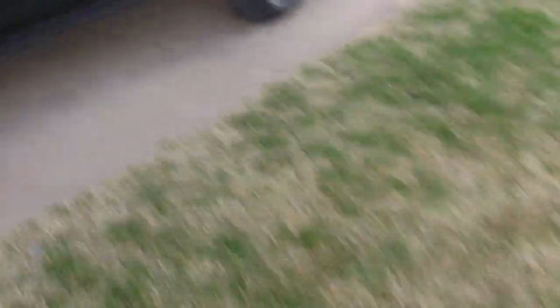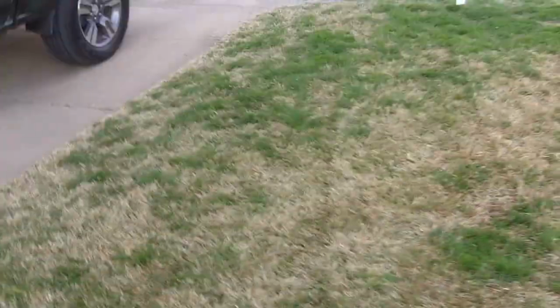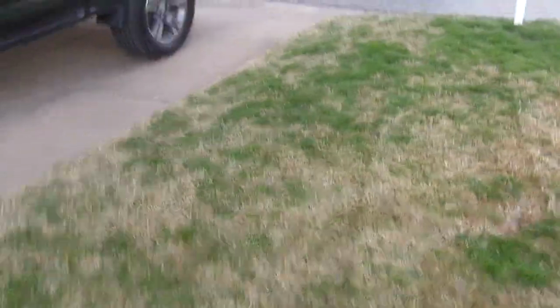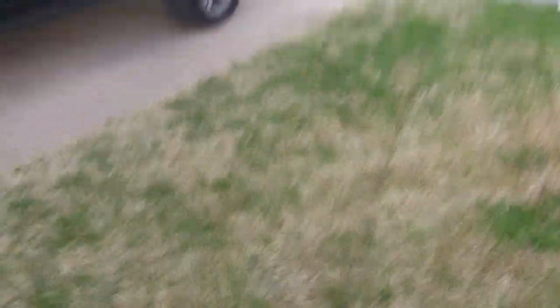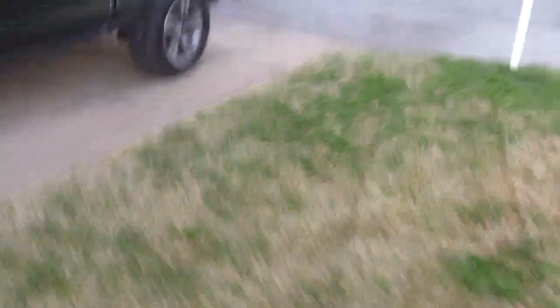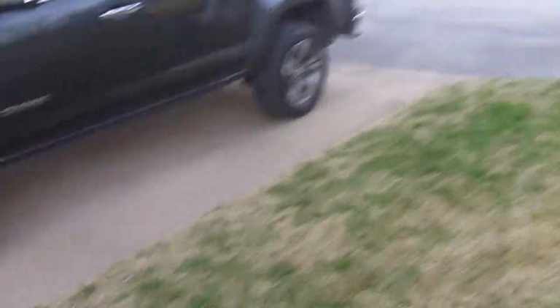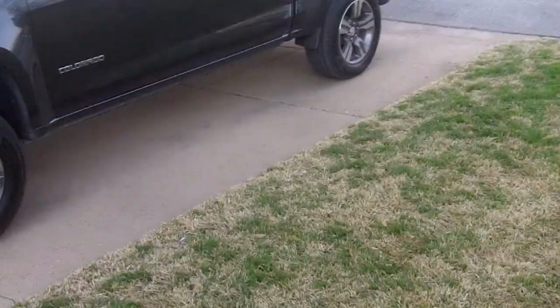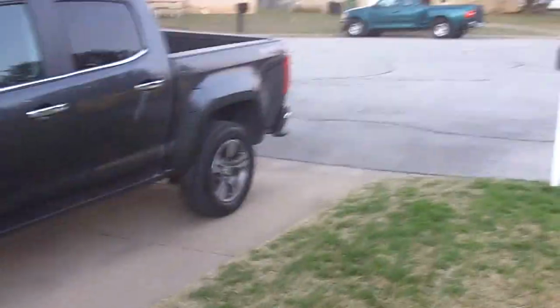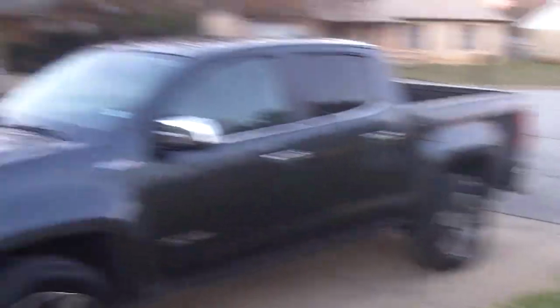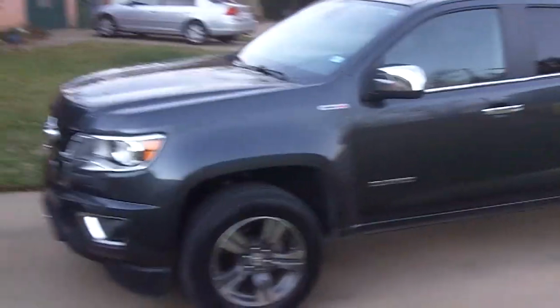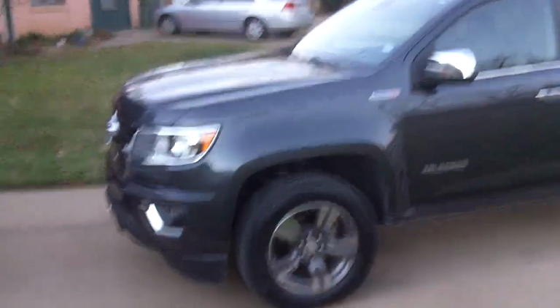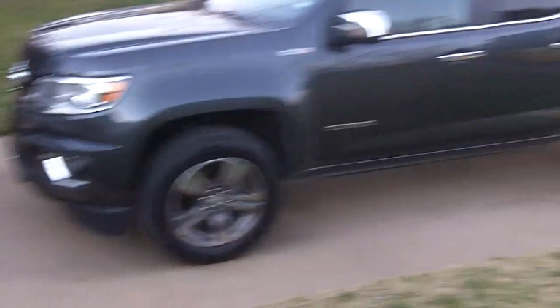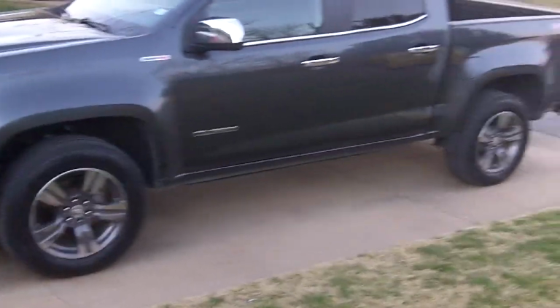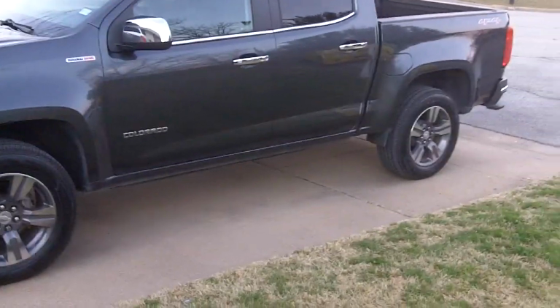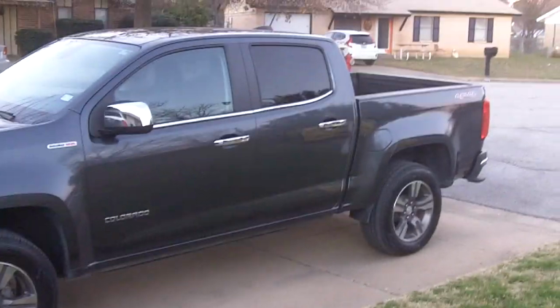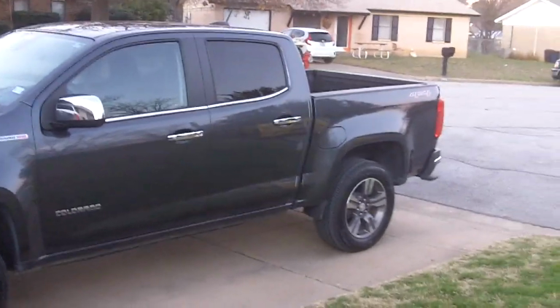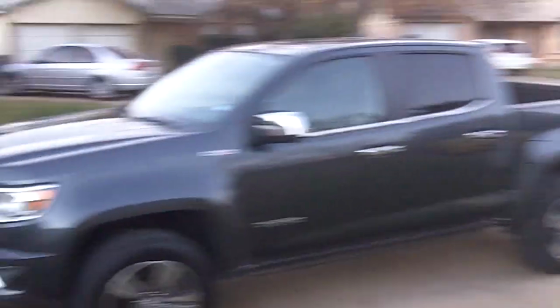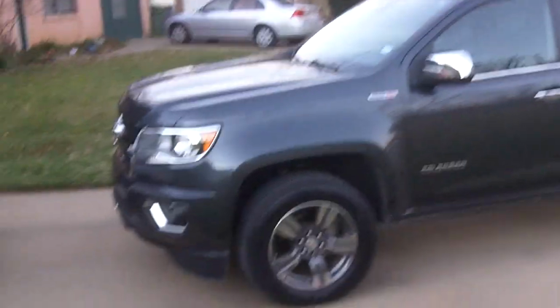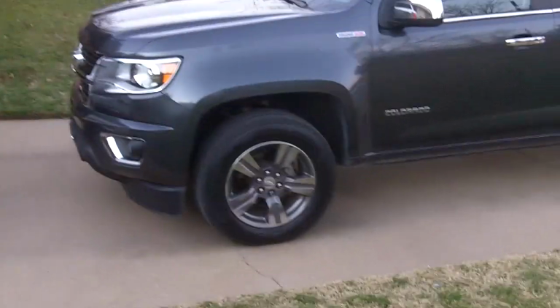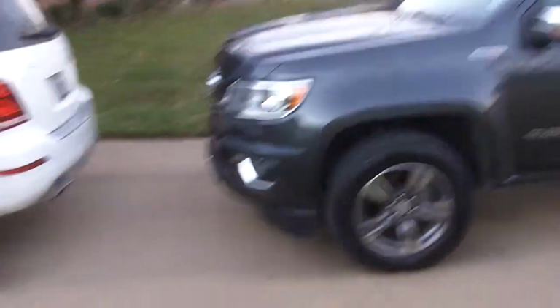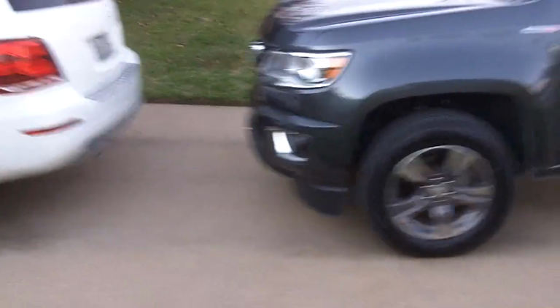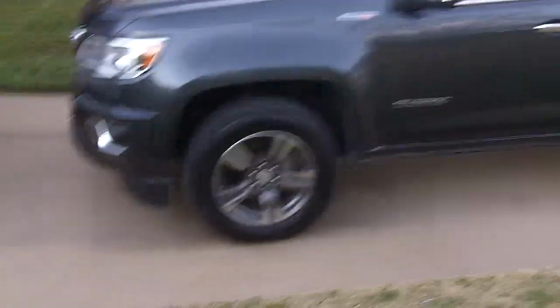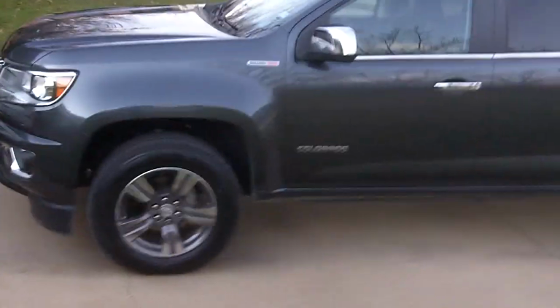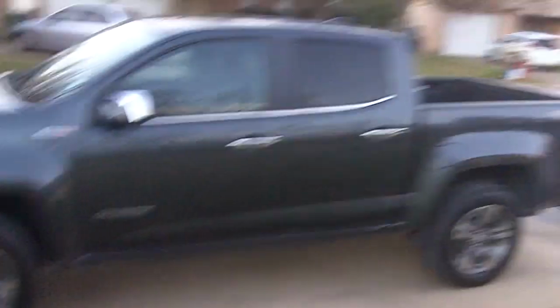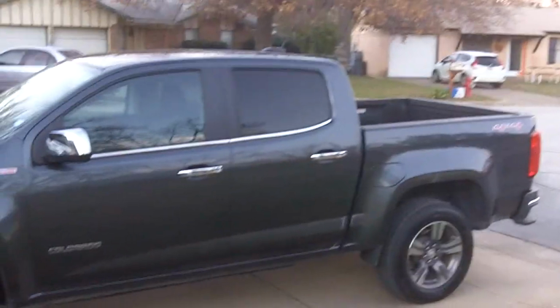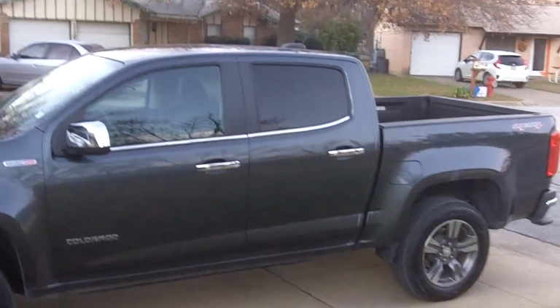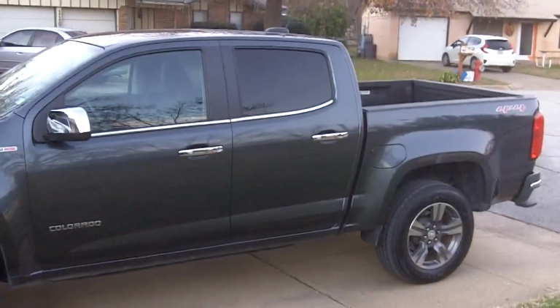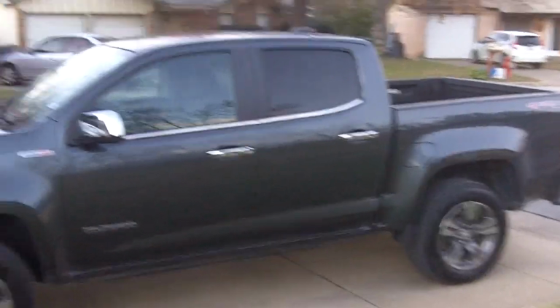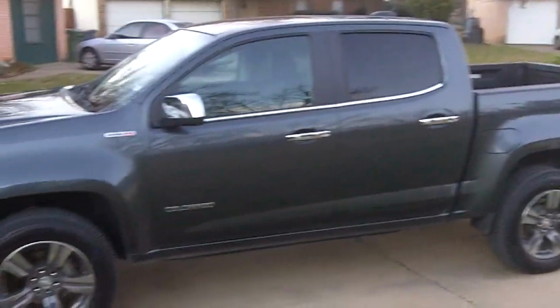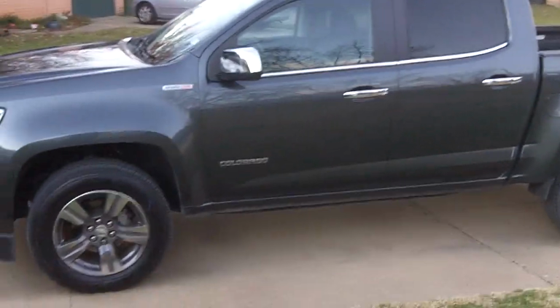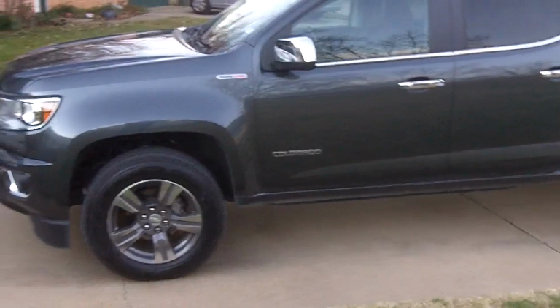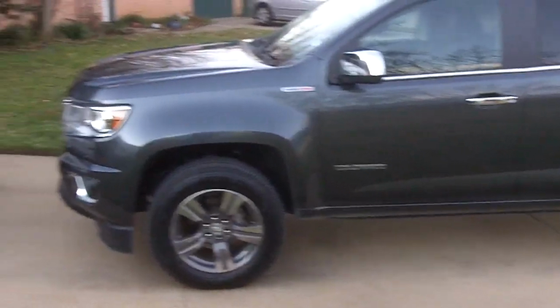The weather has actually been pretty good lately to the point where I finally had the opportunity to wash my truck — probably the first time I washed it in about three months.